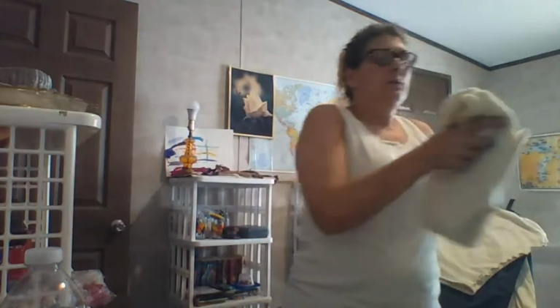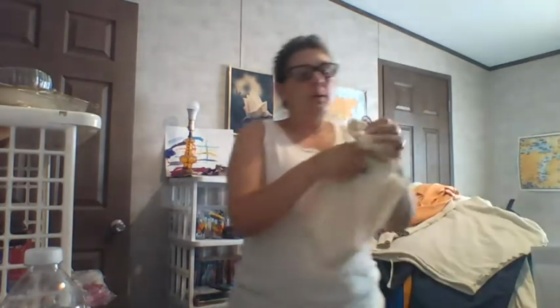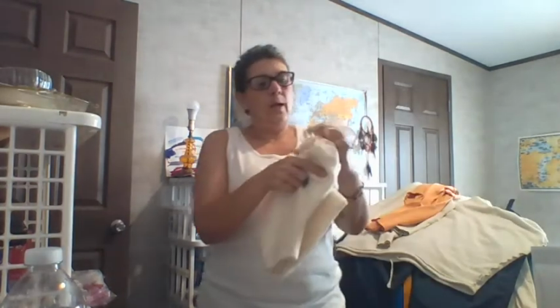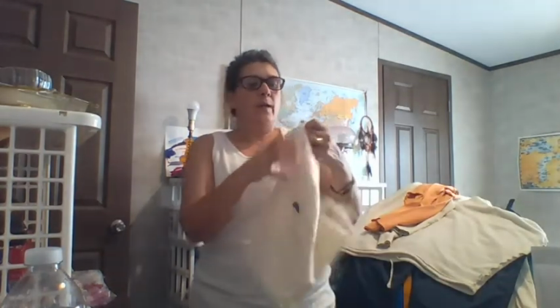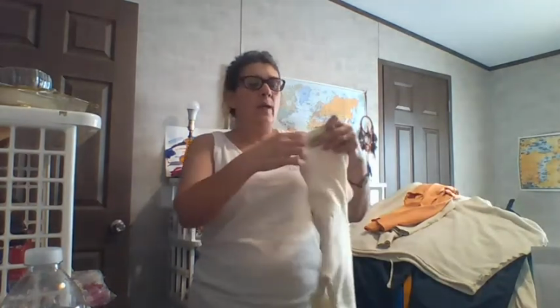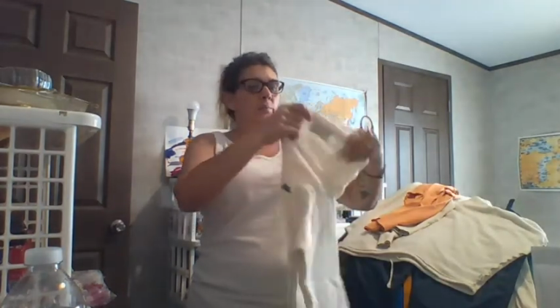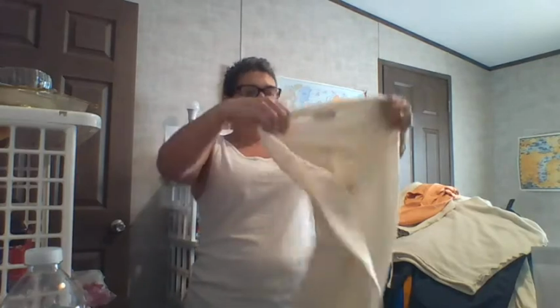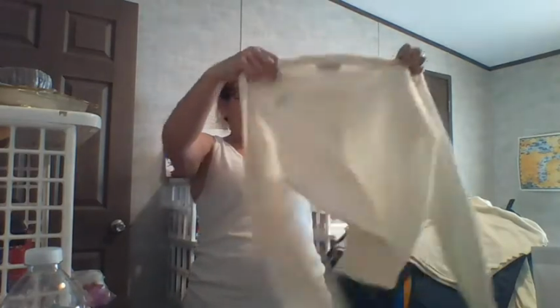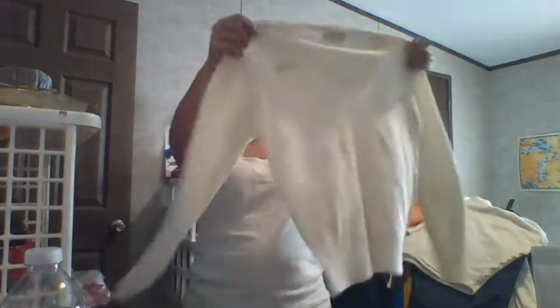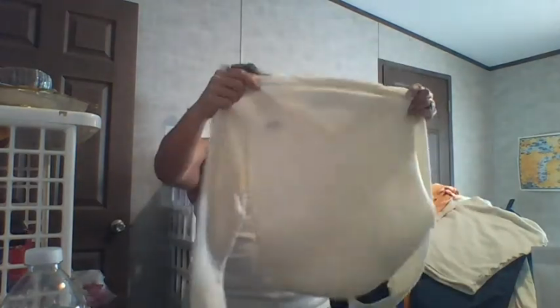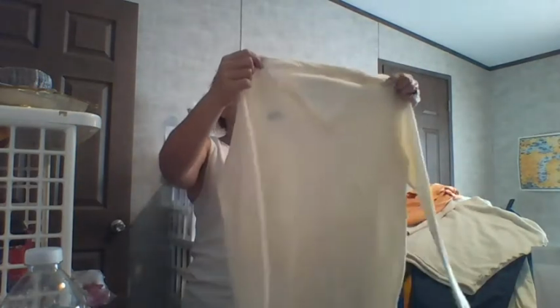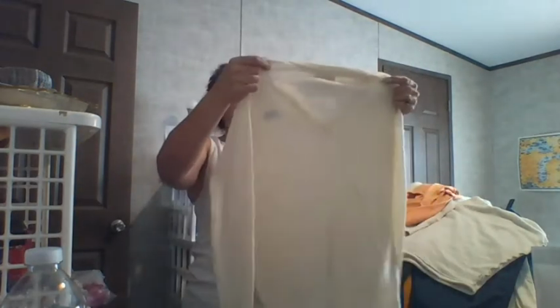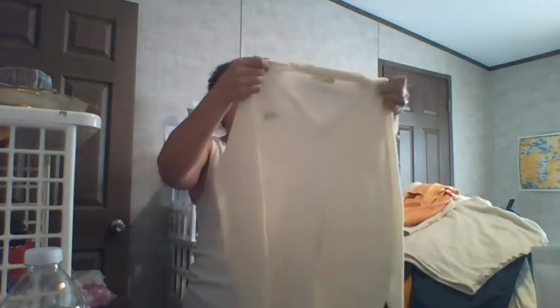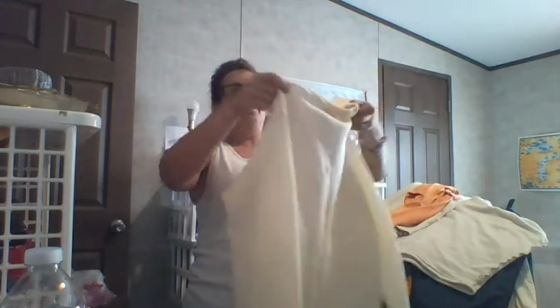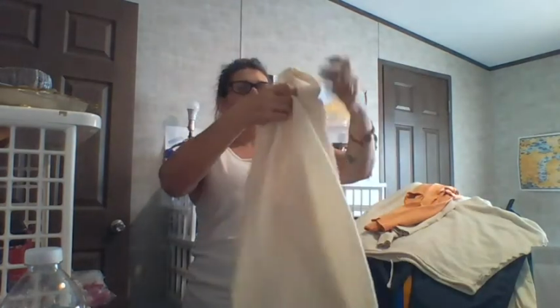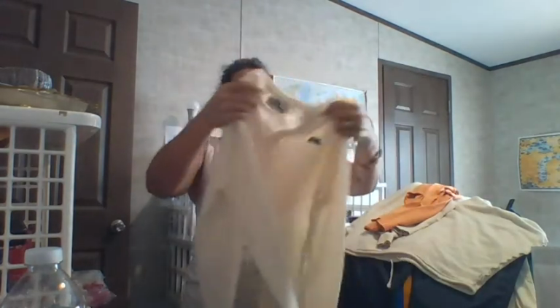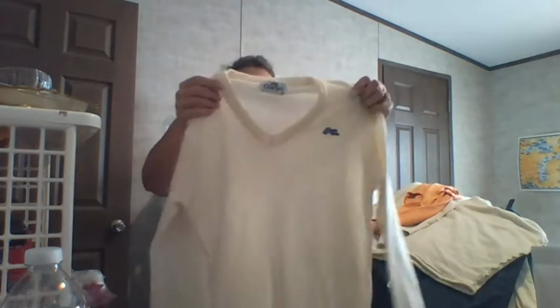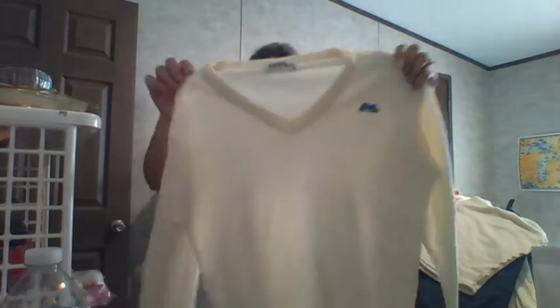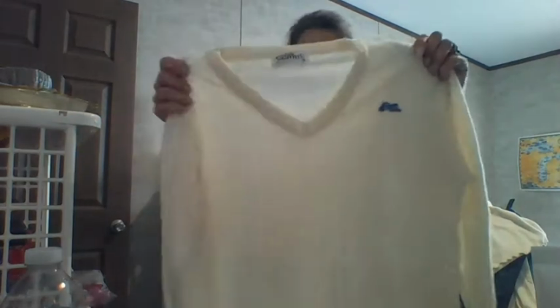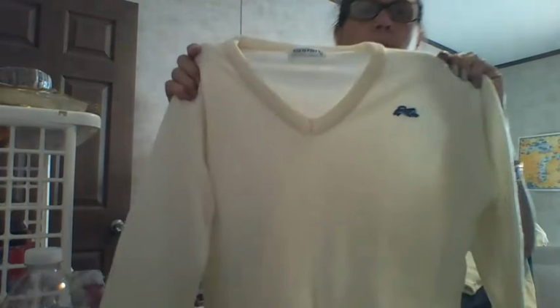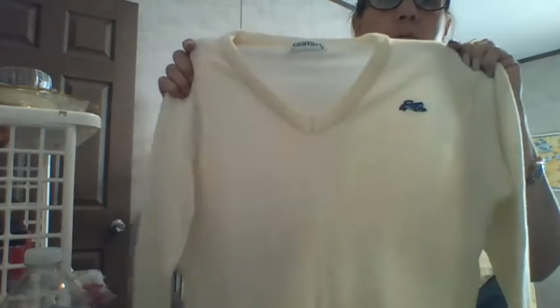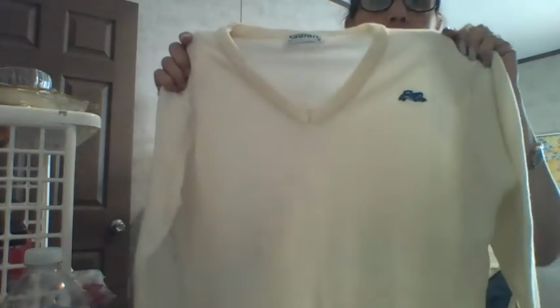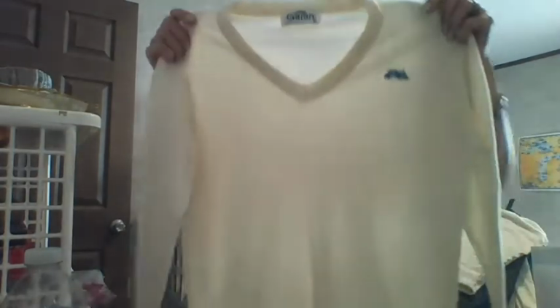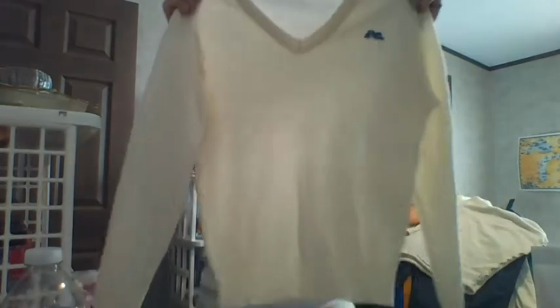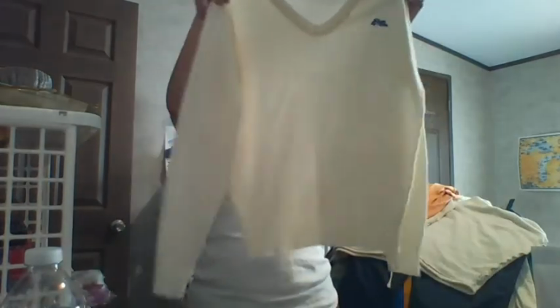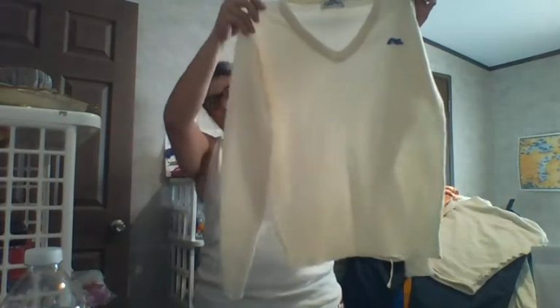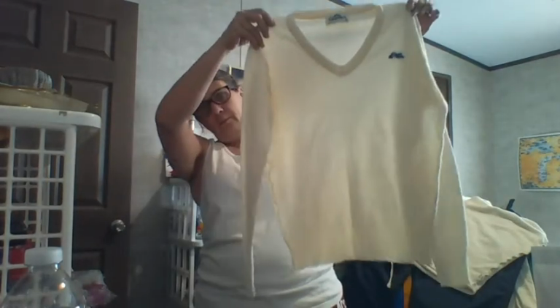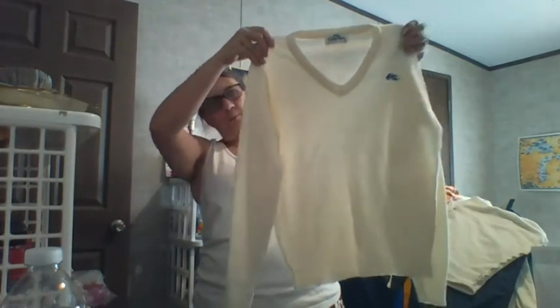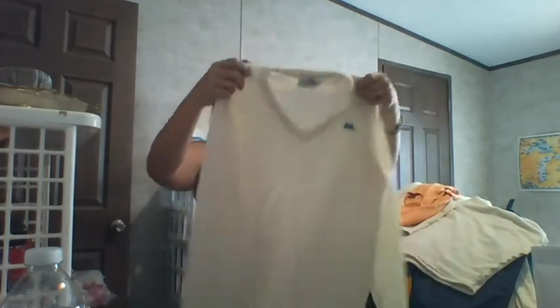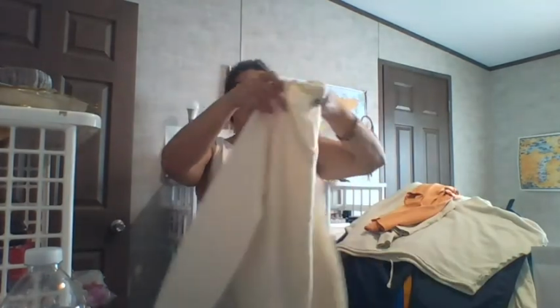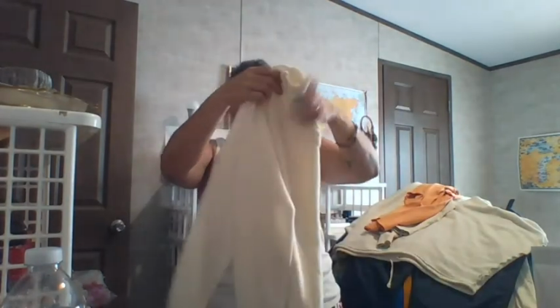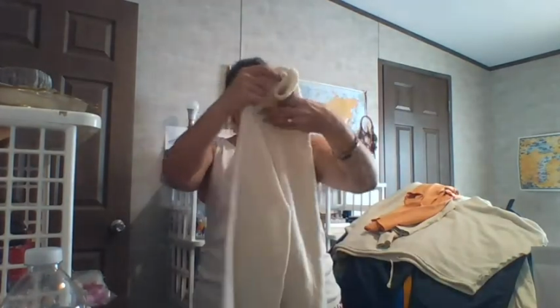Here we have — I believe this is a kid's medium. Long sleeve, cream colored sweater.